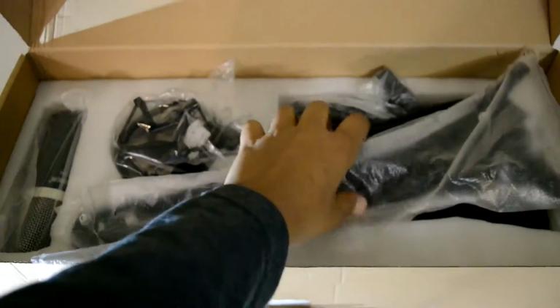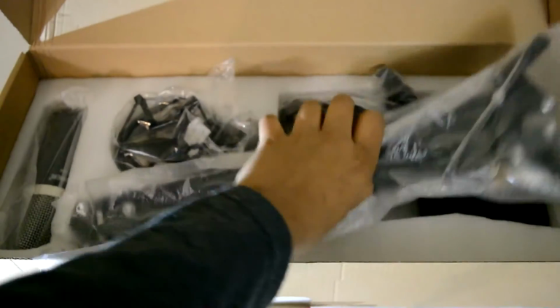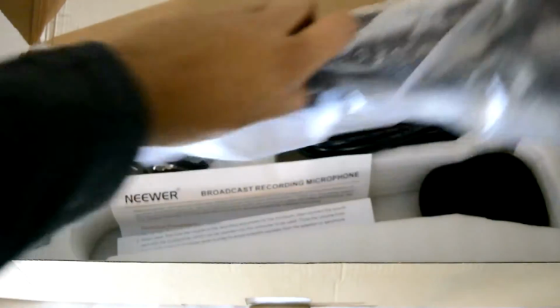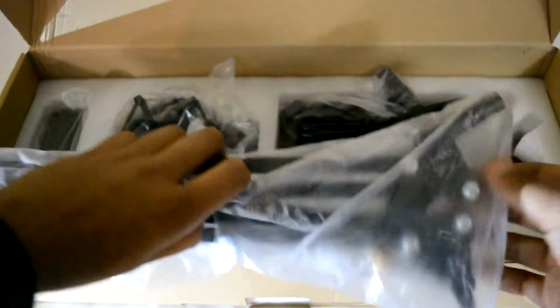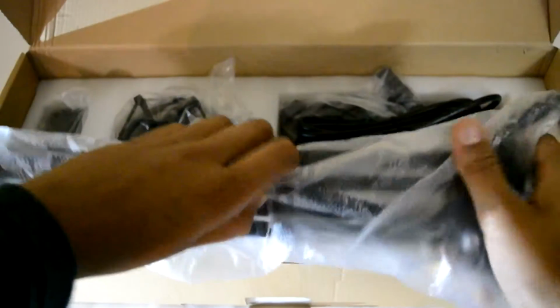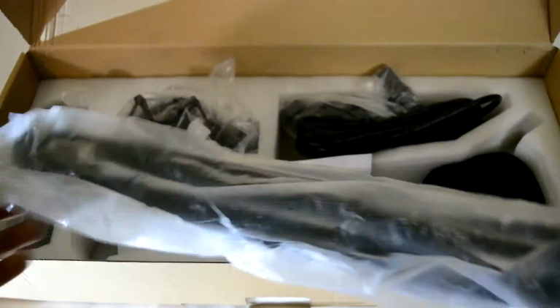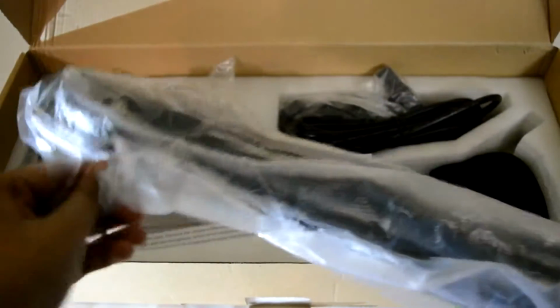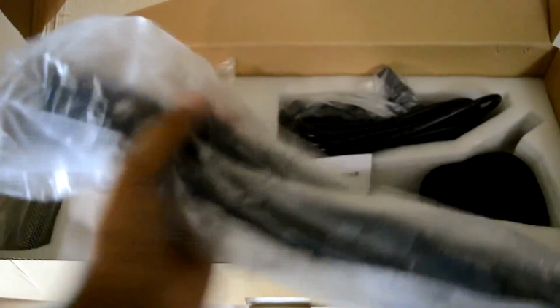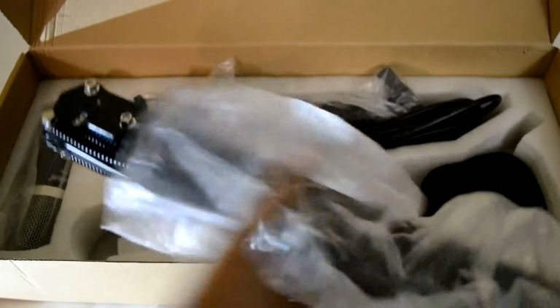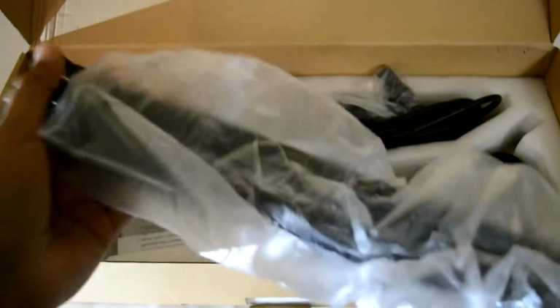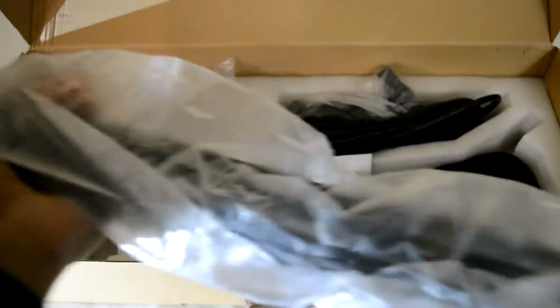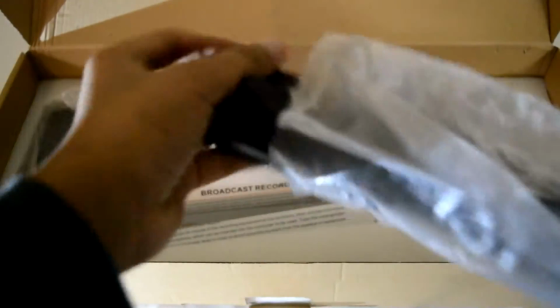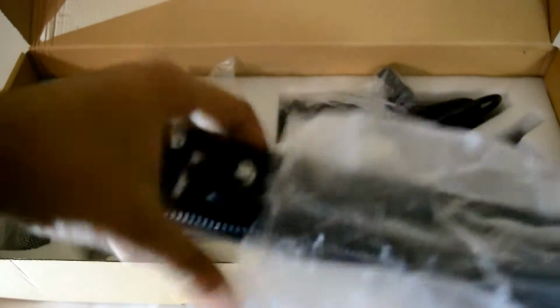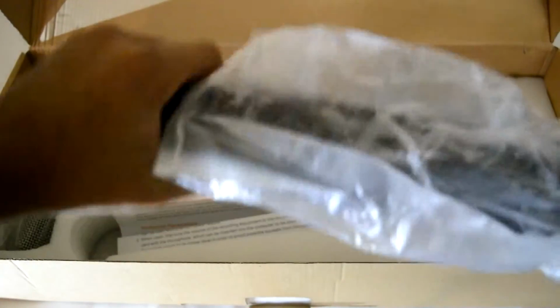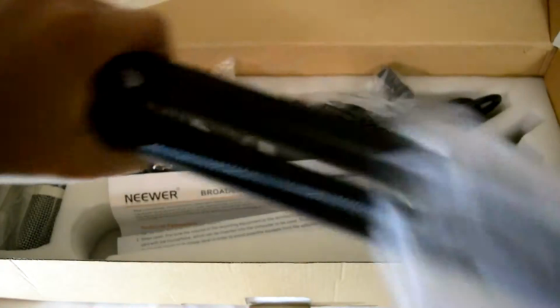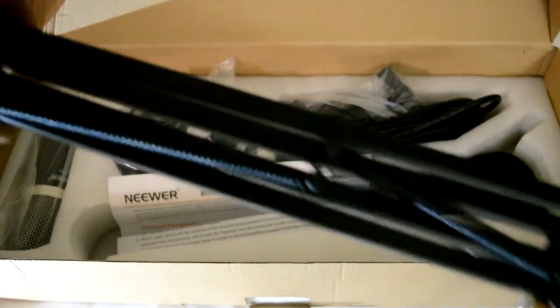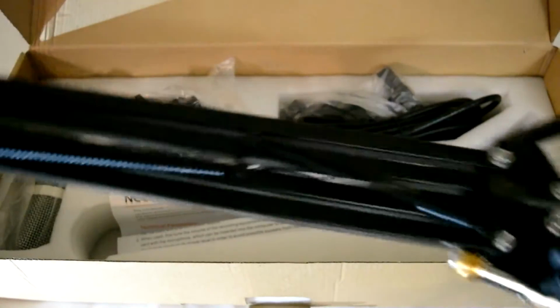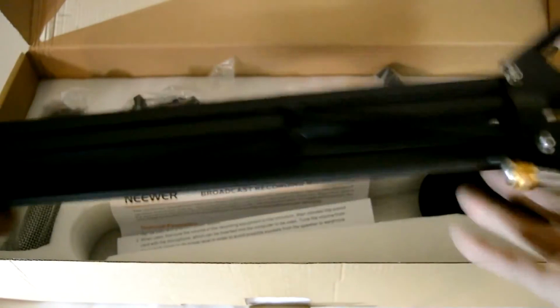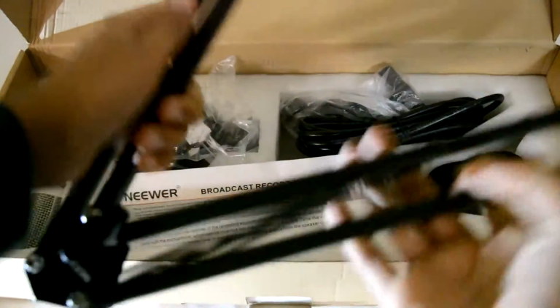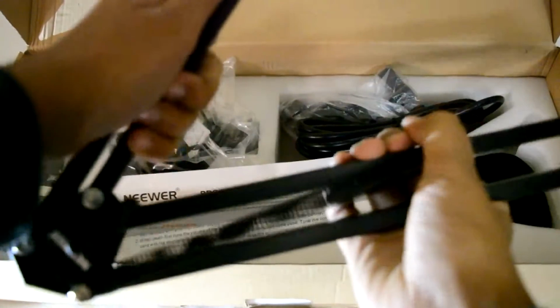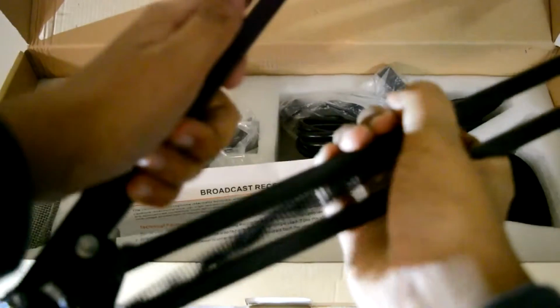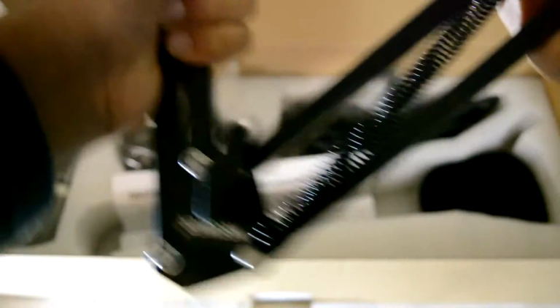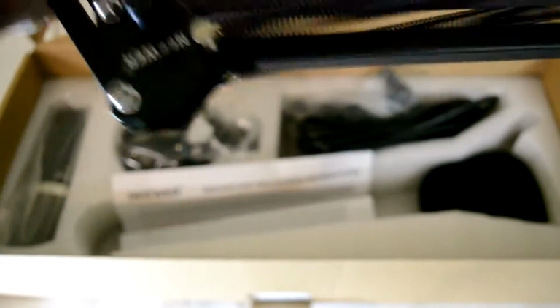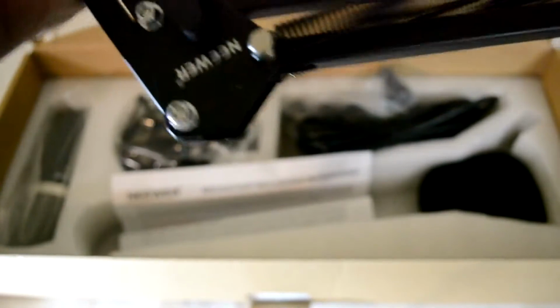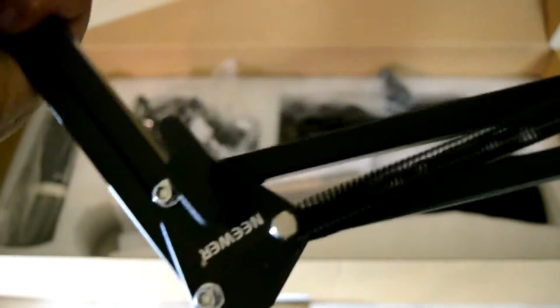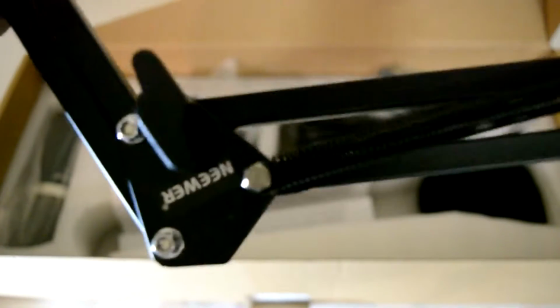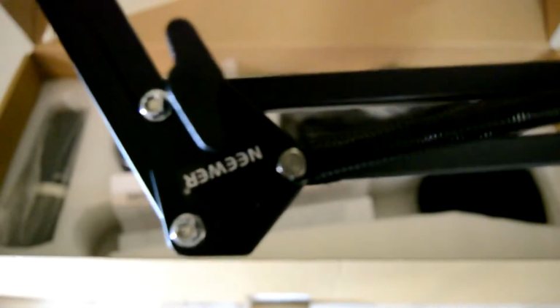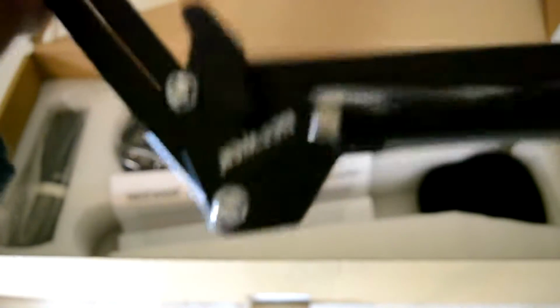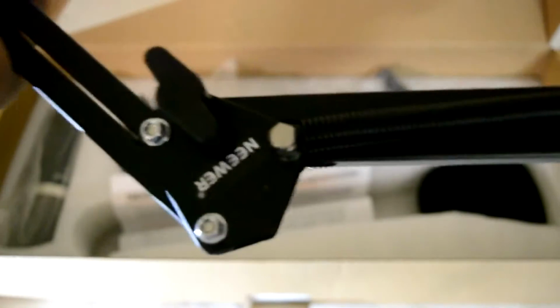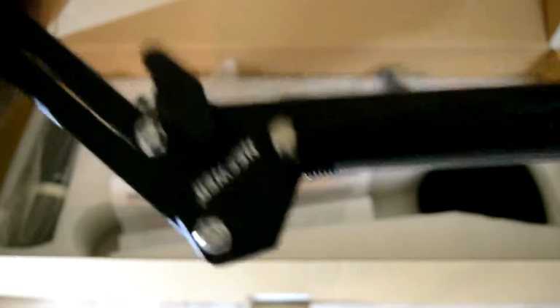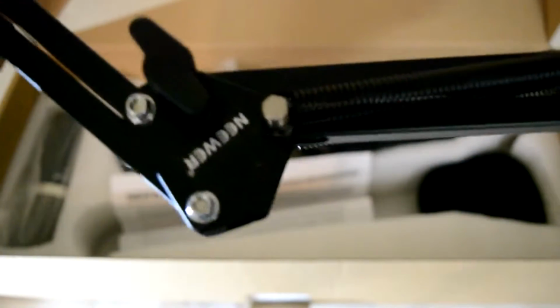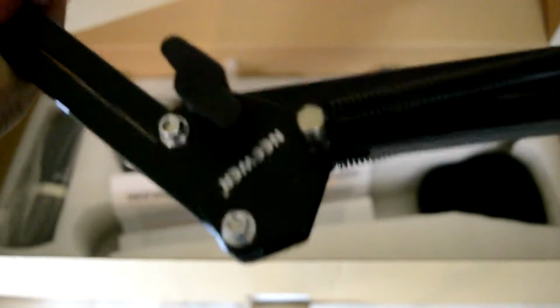The next item we have is the arm itself. This is the arm itself. It's not really hard to move — it does have a little bit of jerkiness — but I'm fine with it. It's really good.